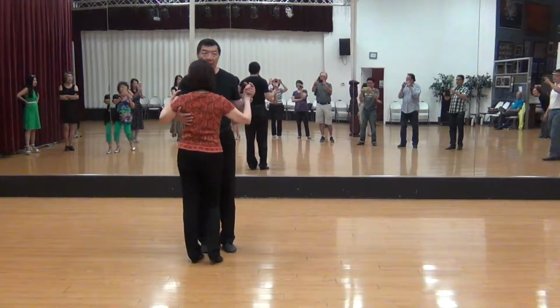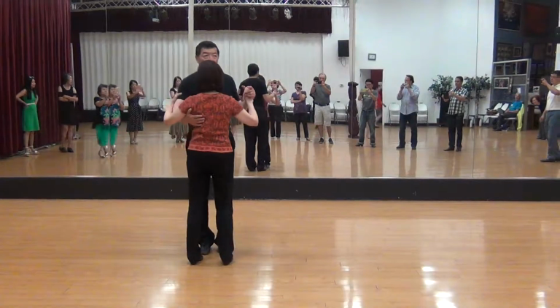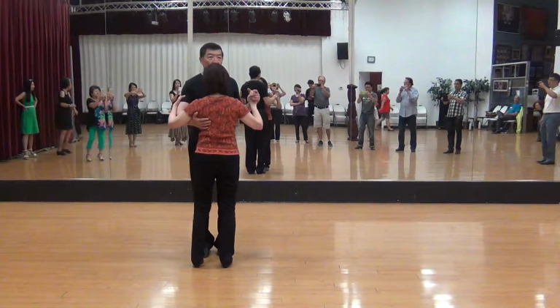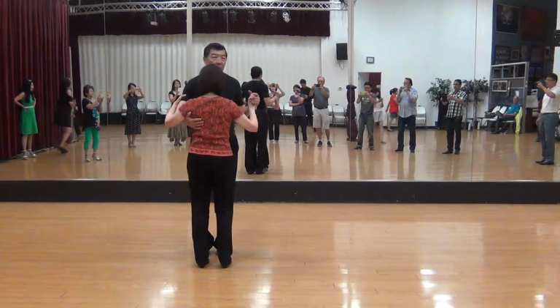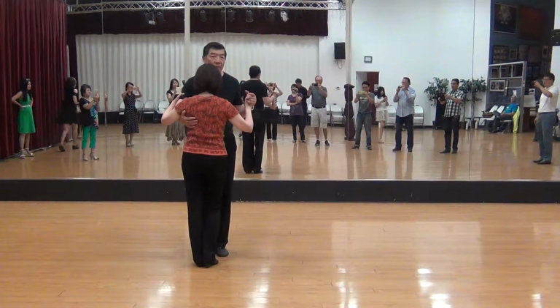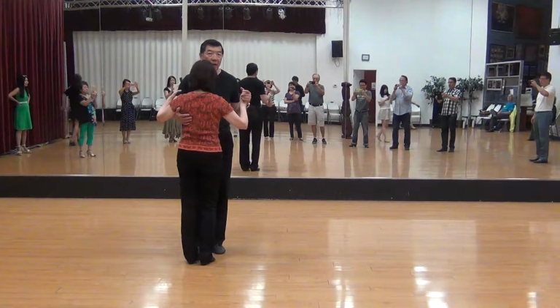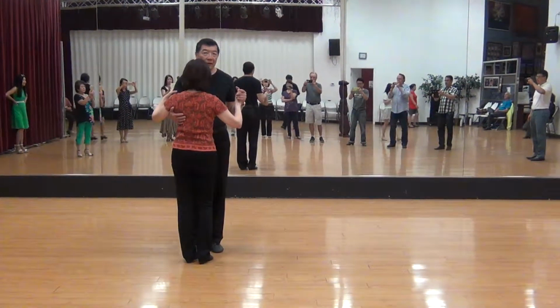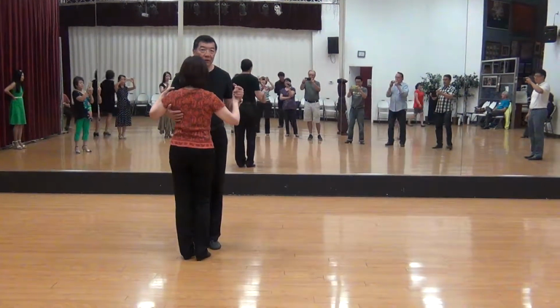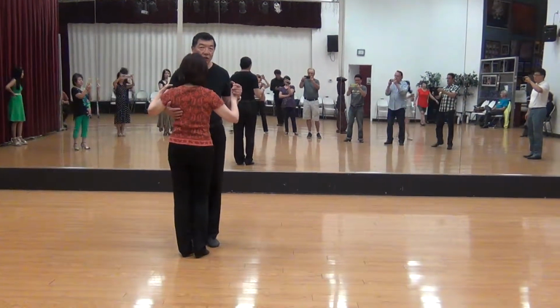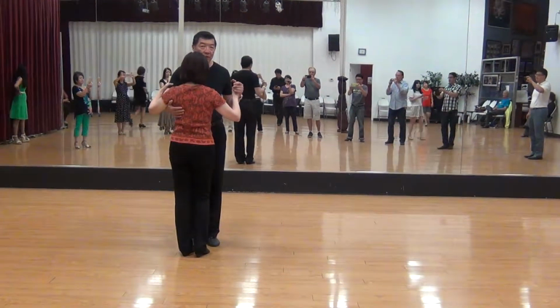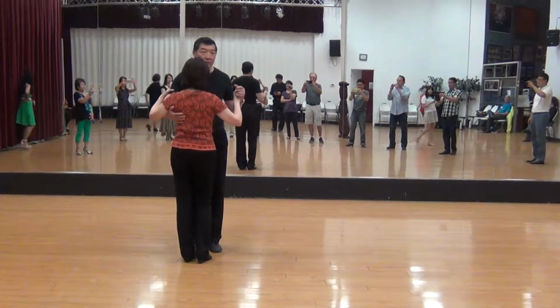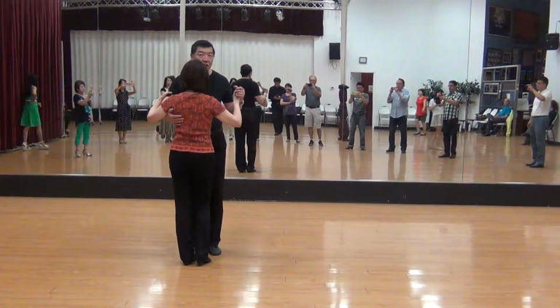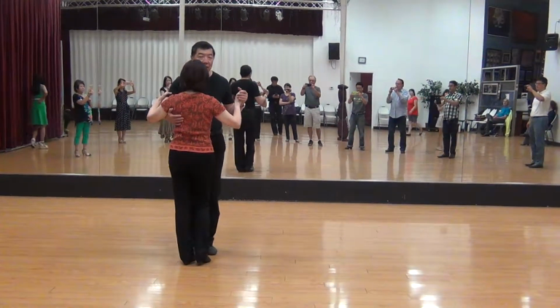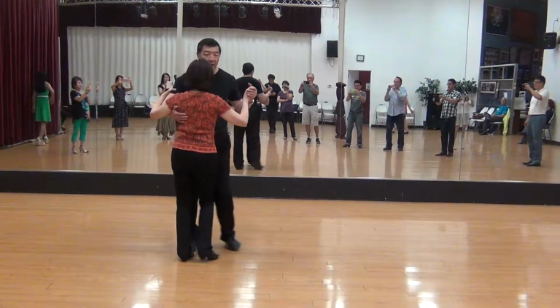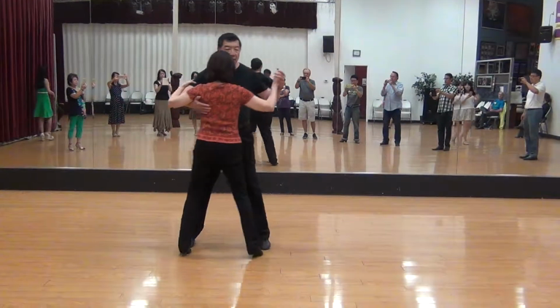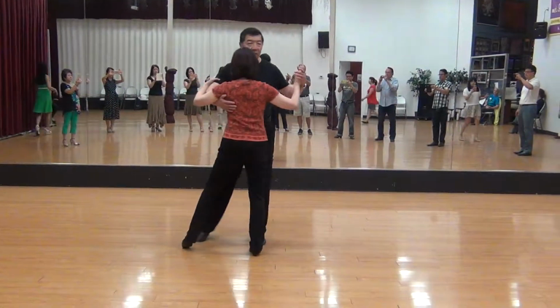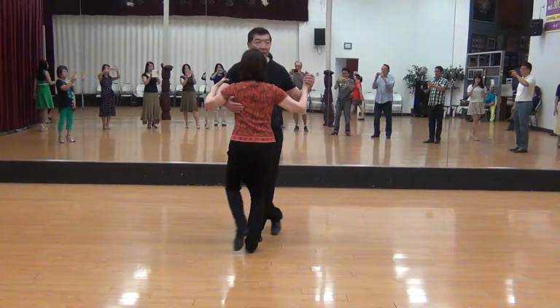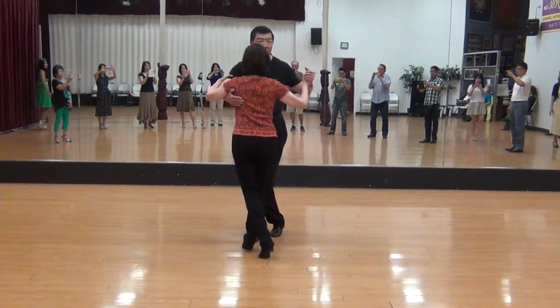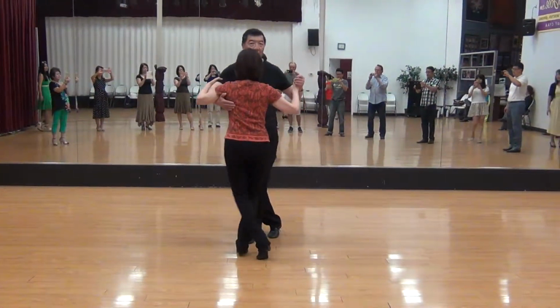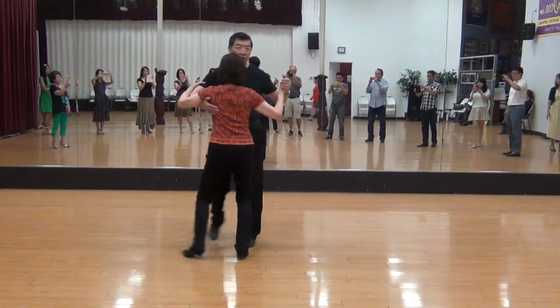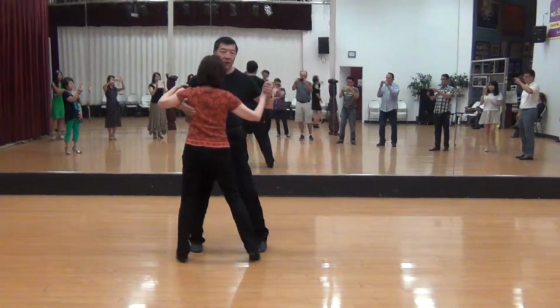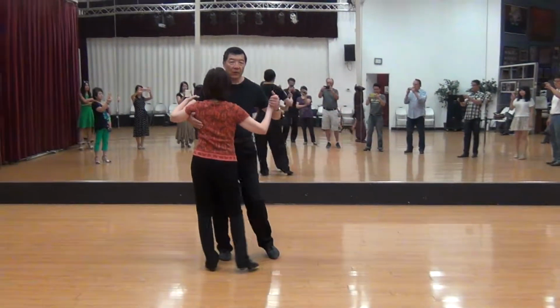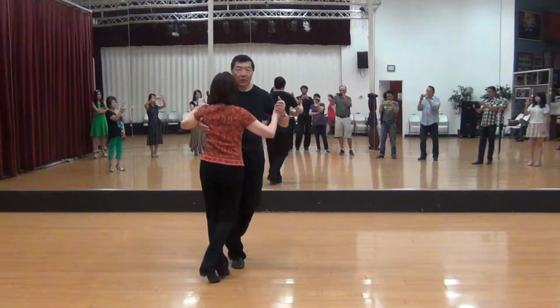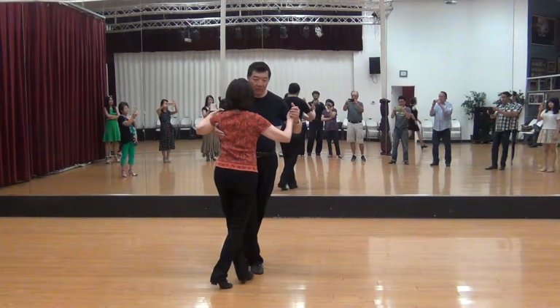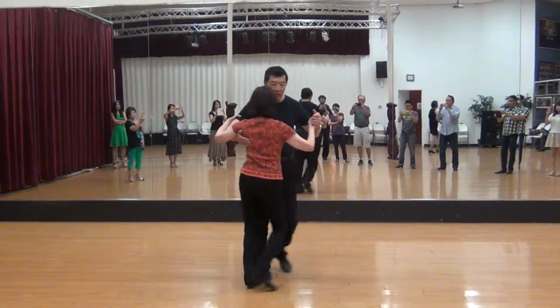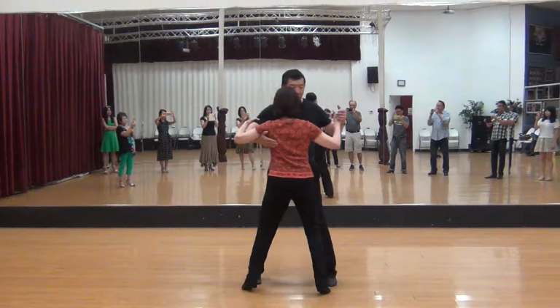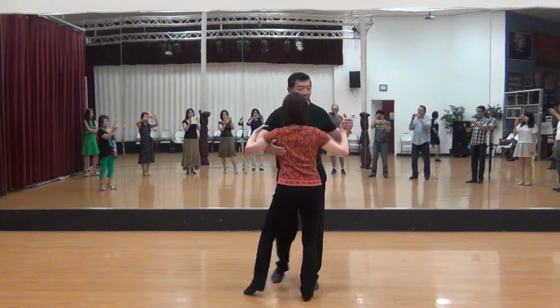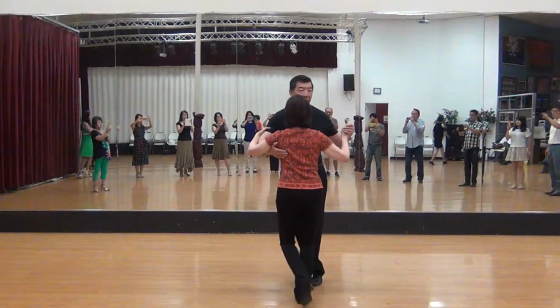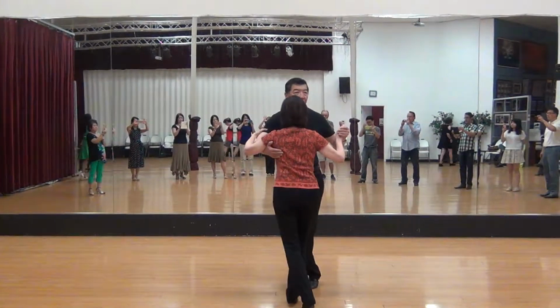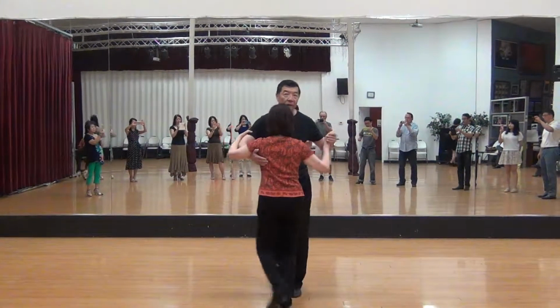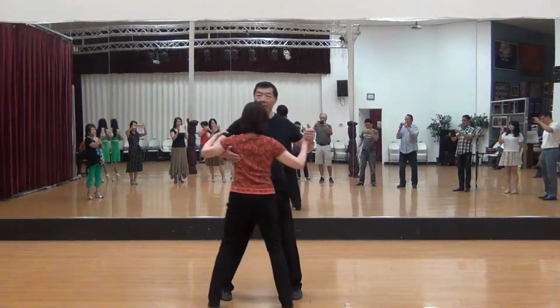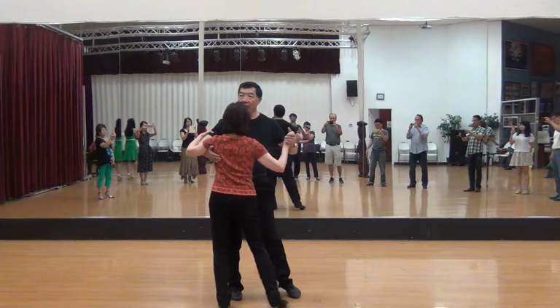We start with basic, slow, quick, quick, slow, quick, basic, slow, quick, quick — everybody ready?